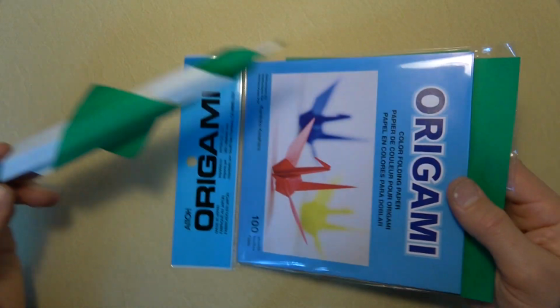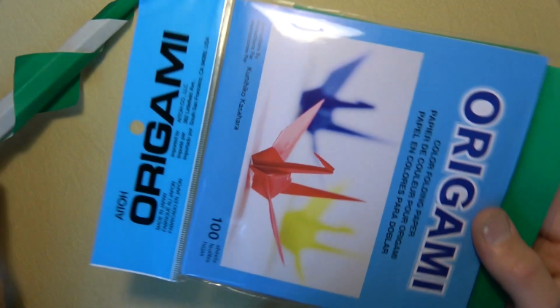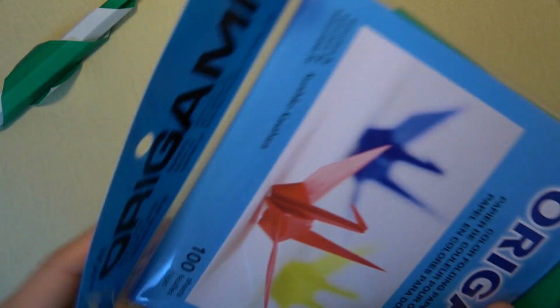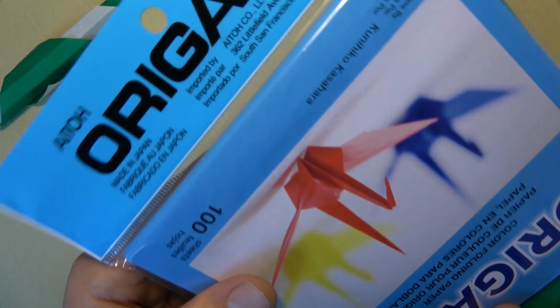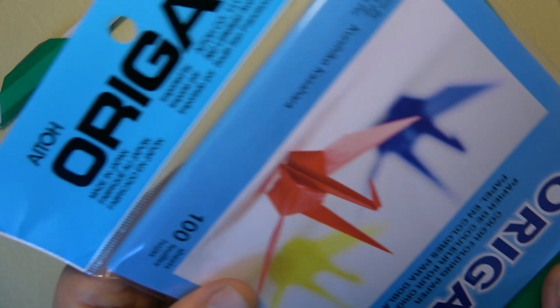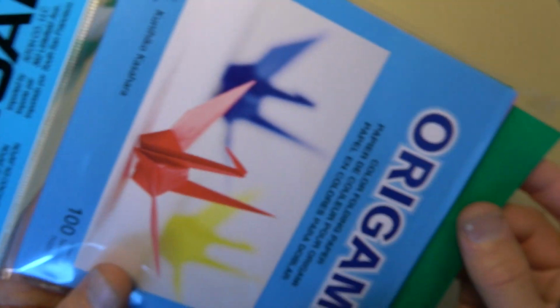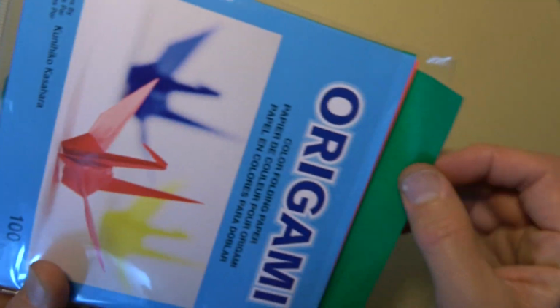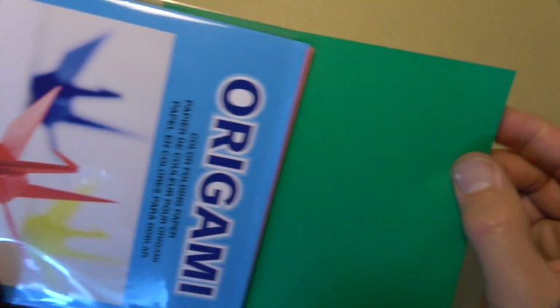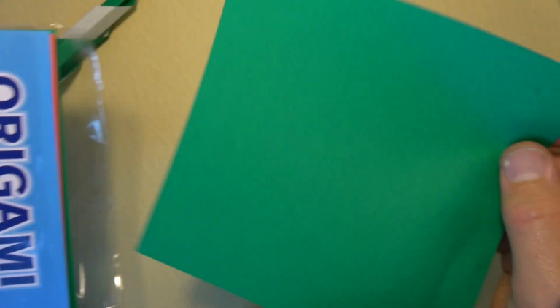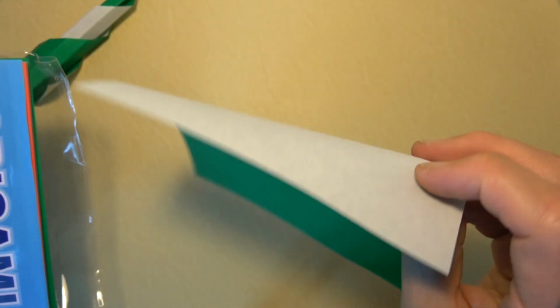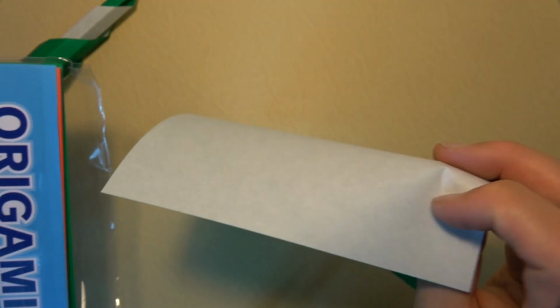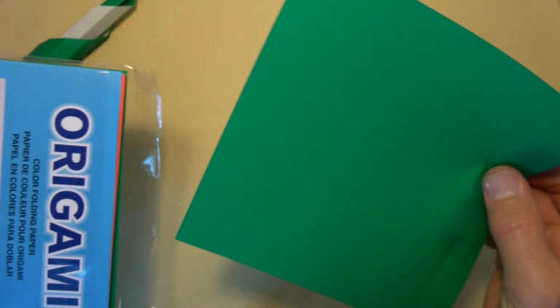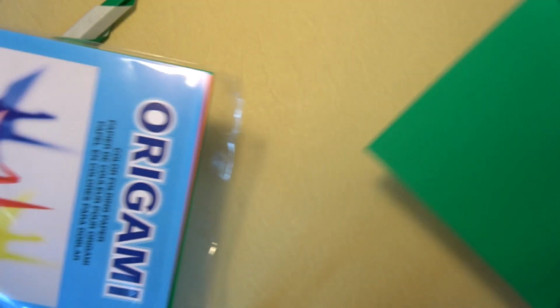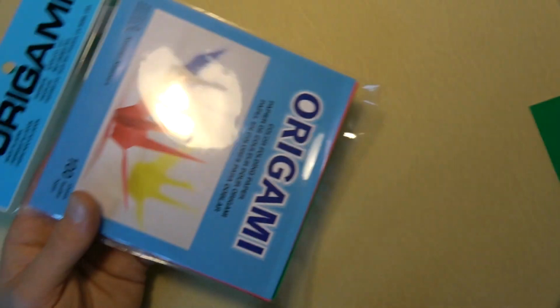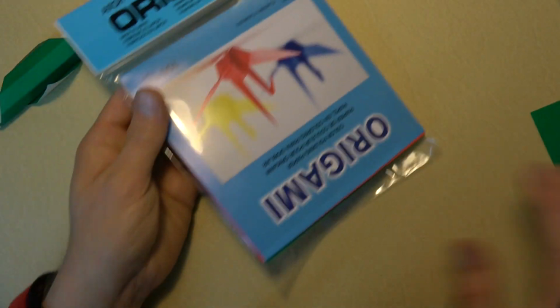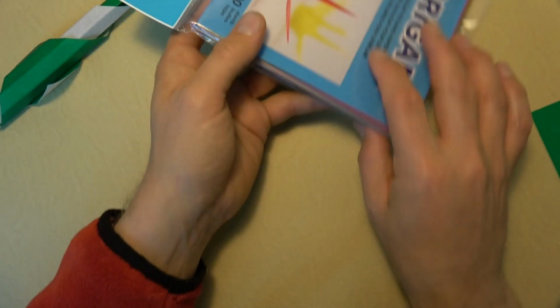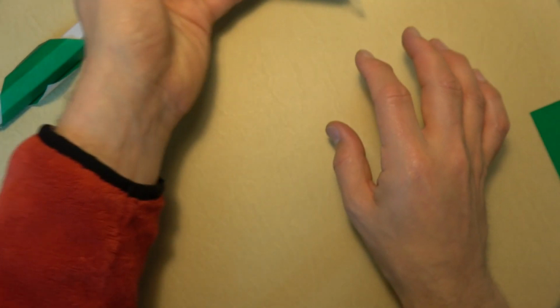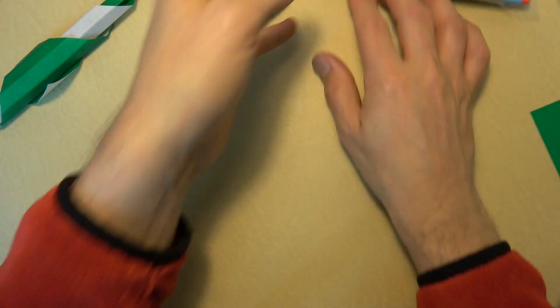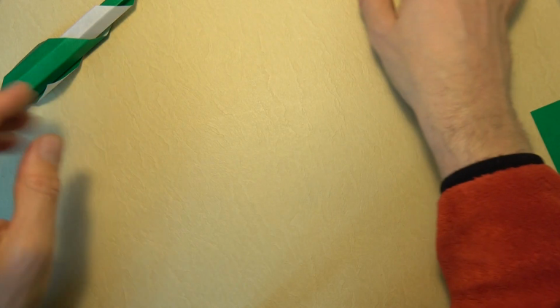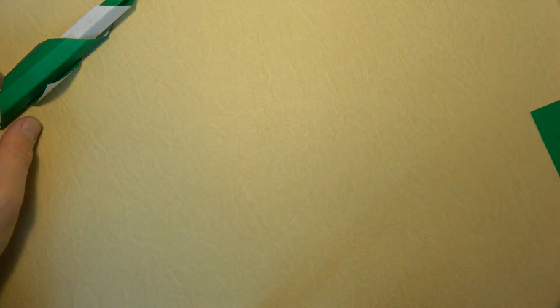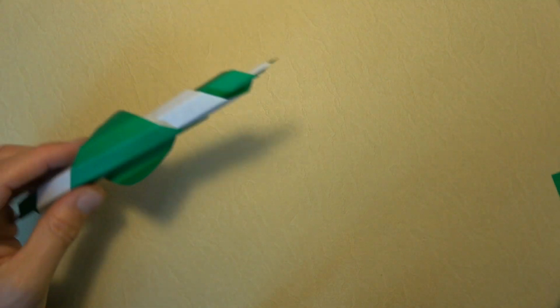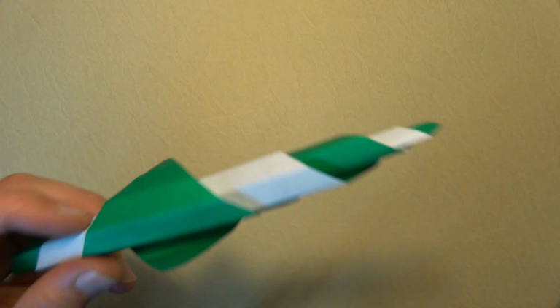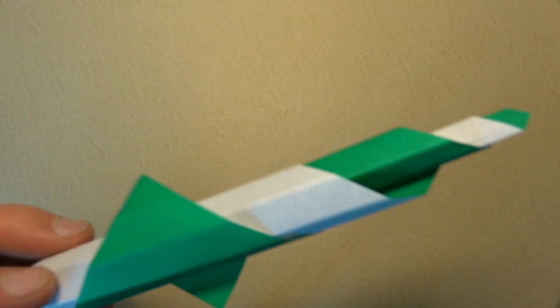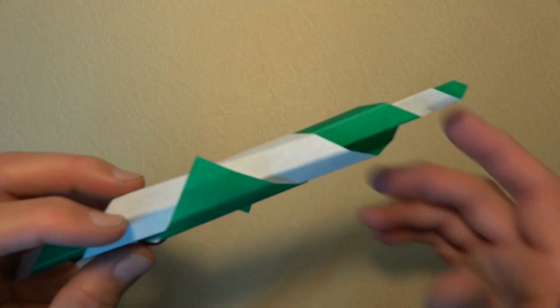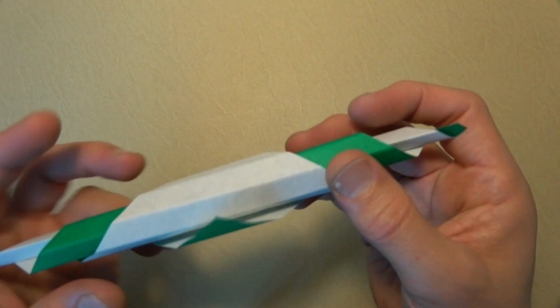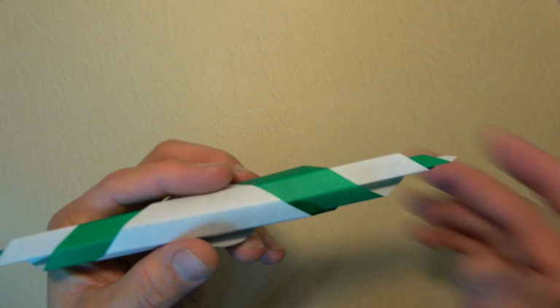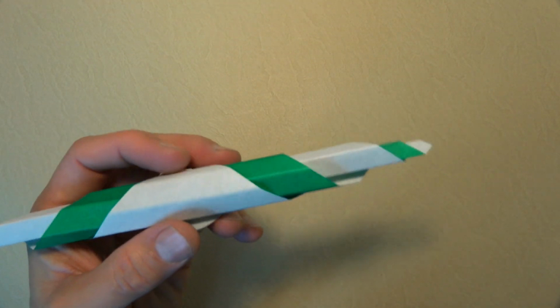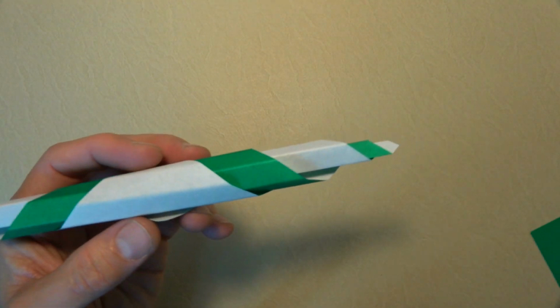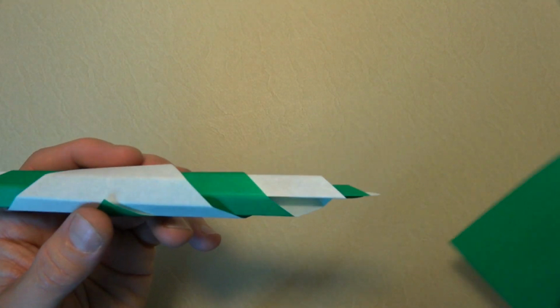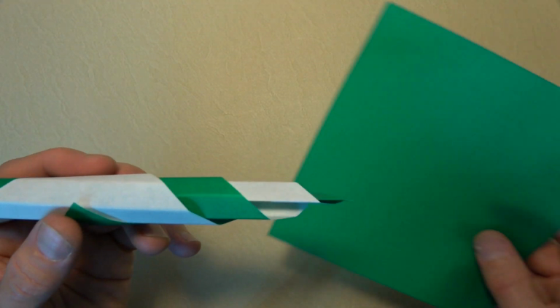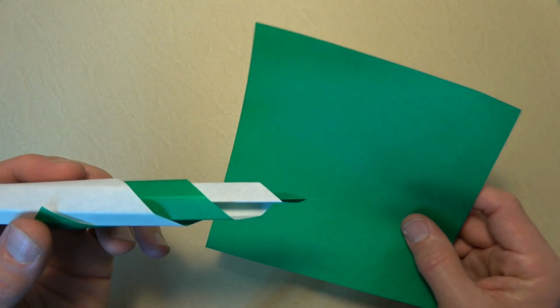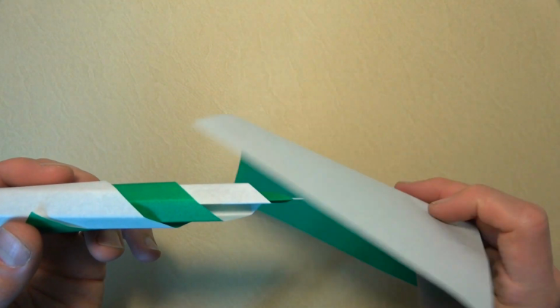For this flying candy cane, and all of the models in this tutorial, I'm going to use a six-inch square of origami paper. You could use ordinary printer paper cut square, but then you won't have the stripes on the candy cane. So I recommend using paper that's colored on one side and white on the other.